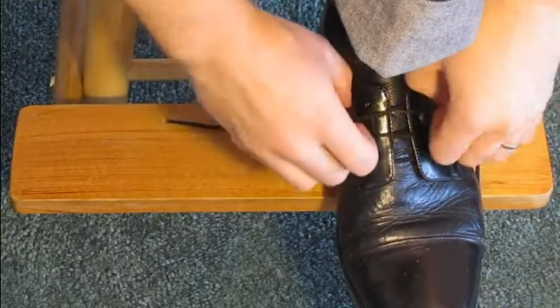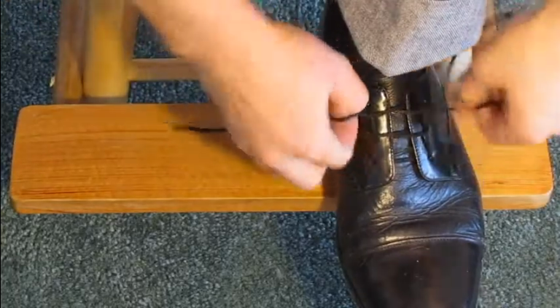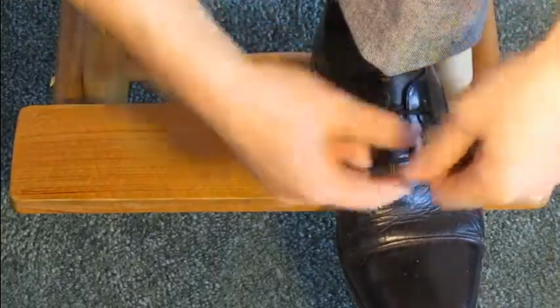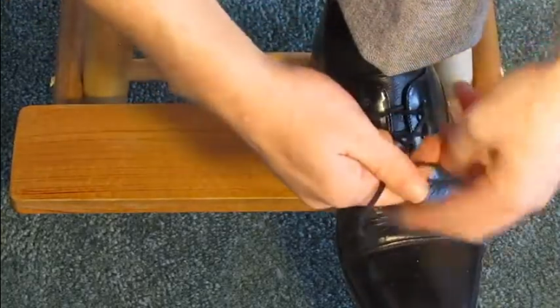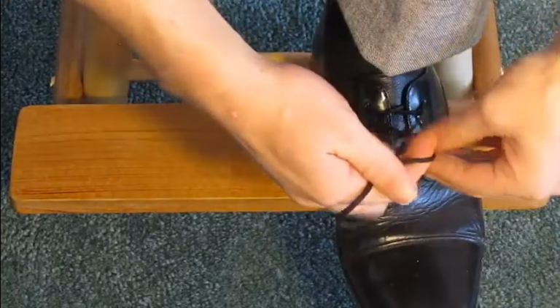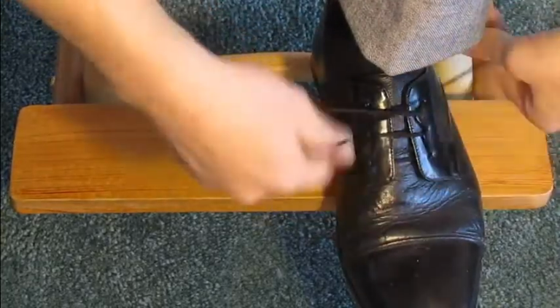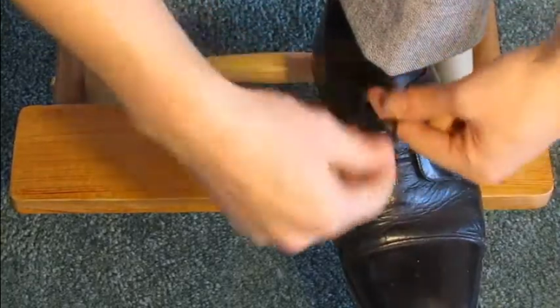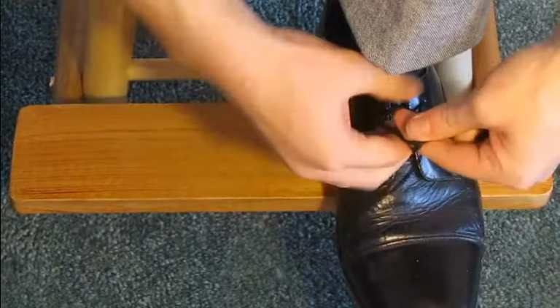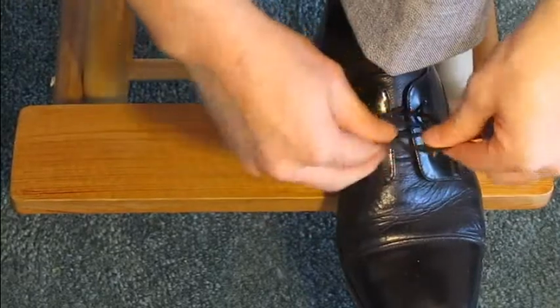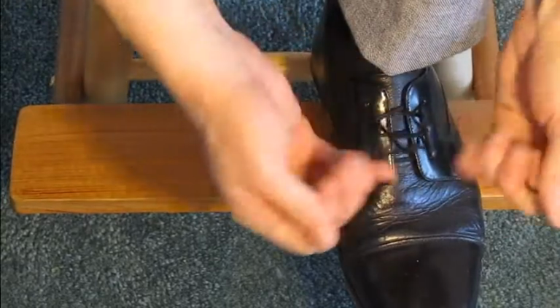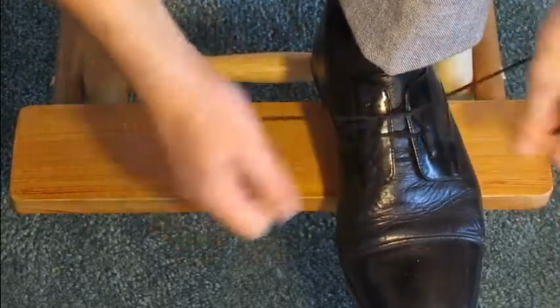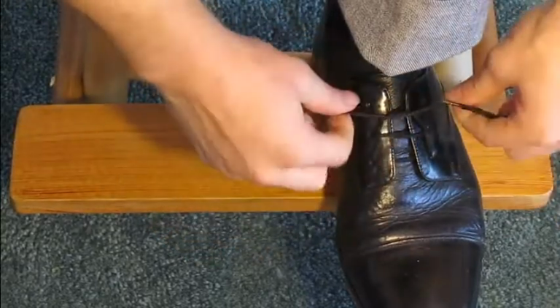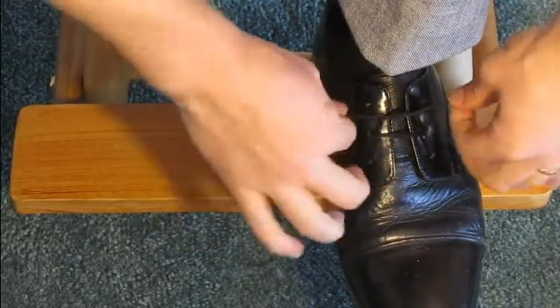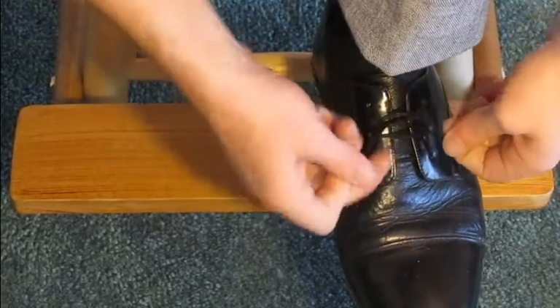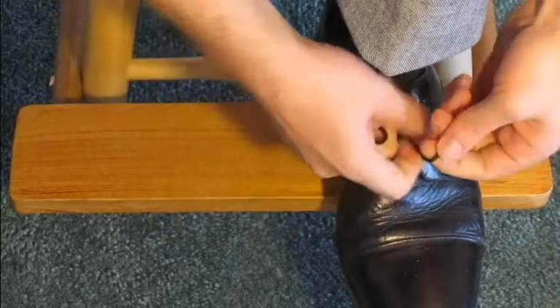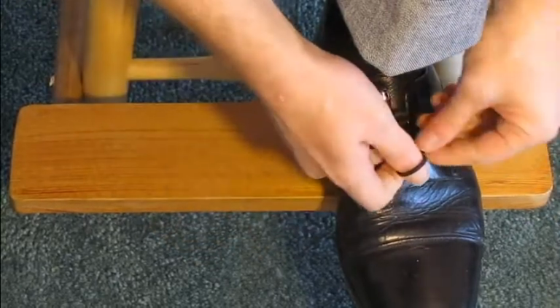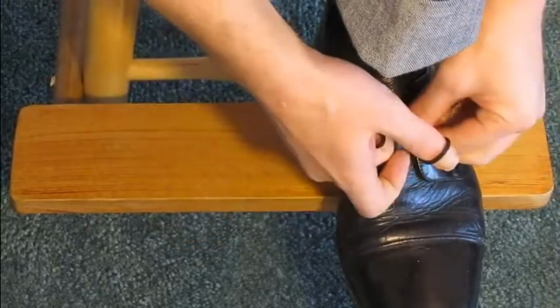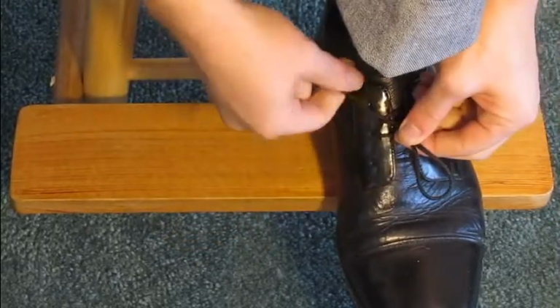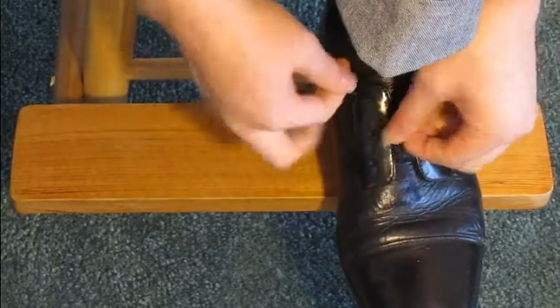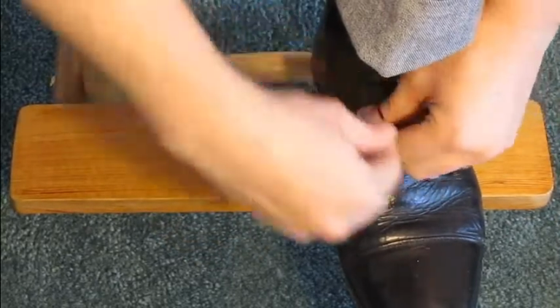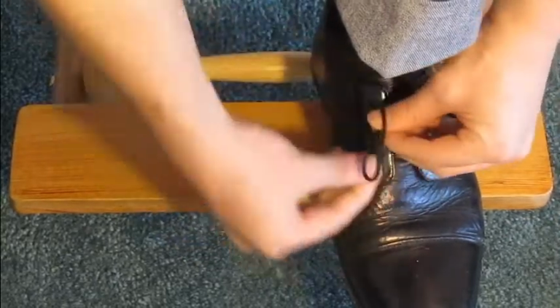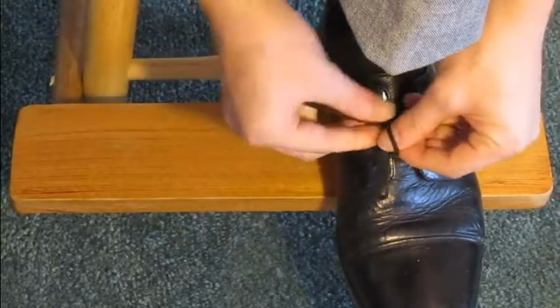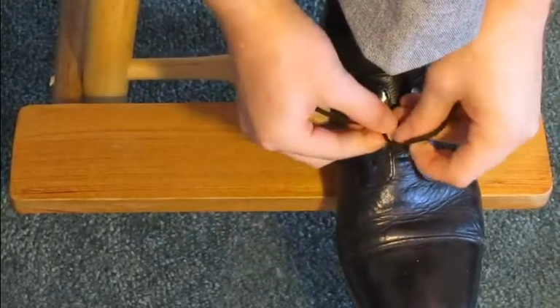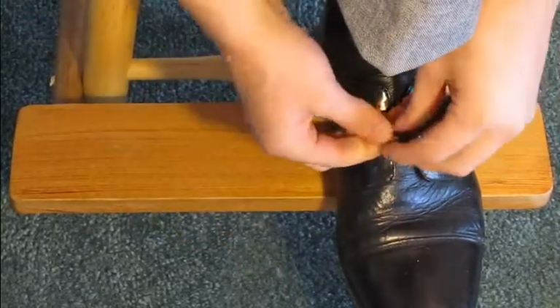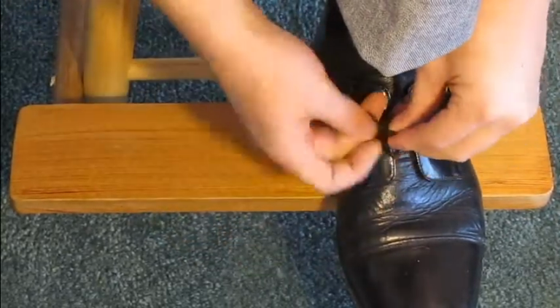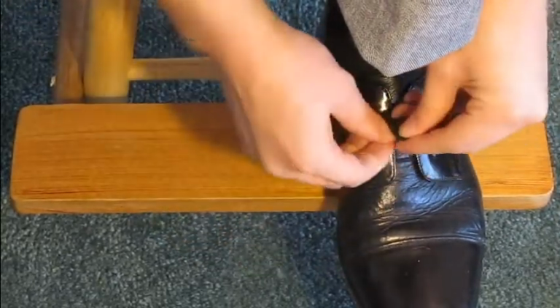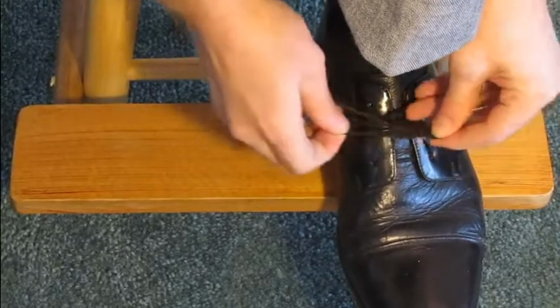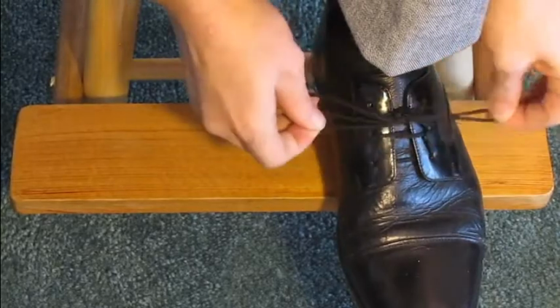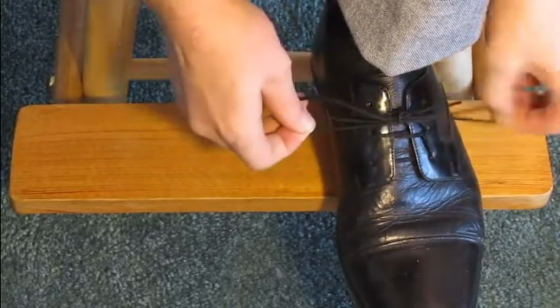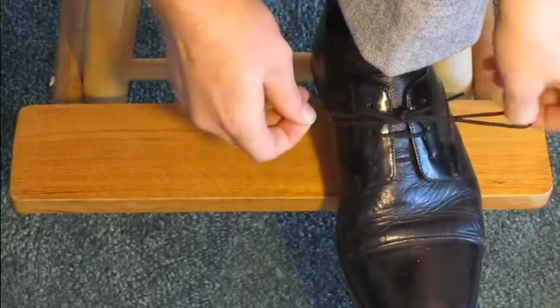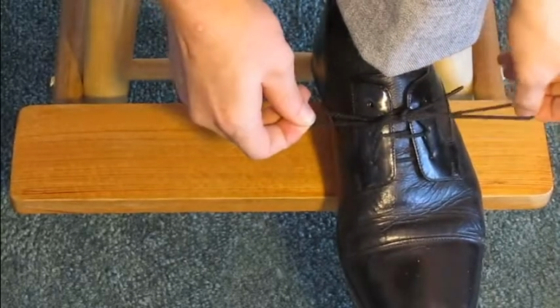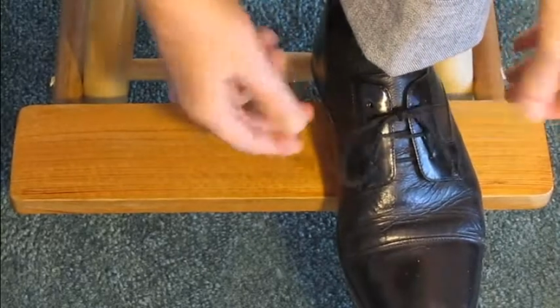Everyone knows the boring old way of tying your shoes. It's boring and it's old. The only cool thing about it is it involves bunnies.